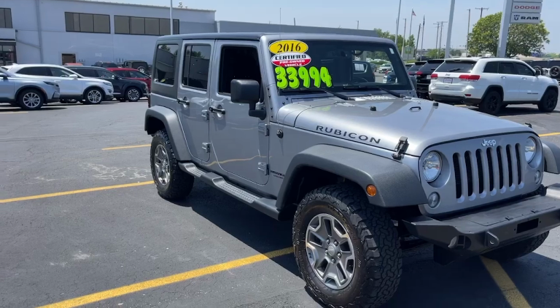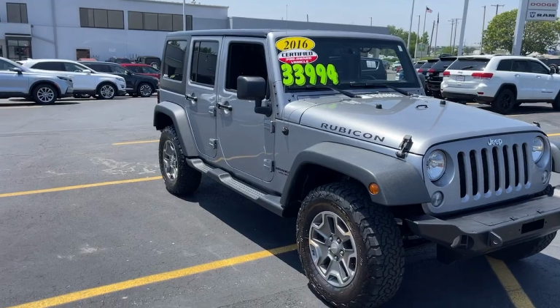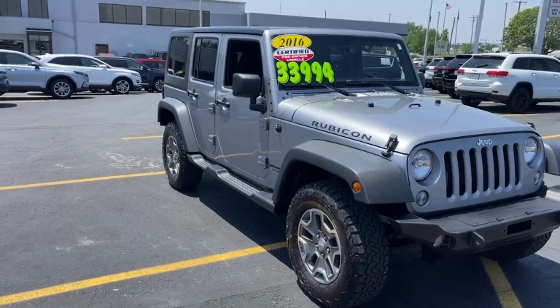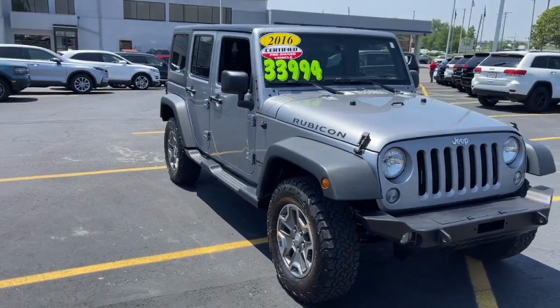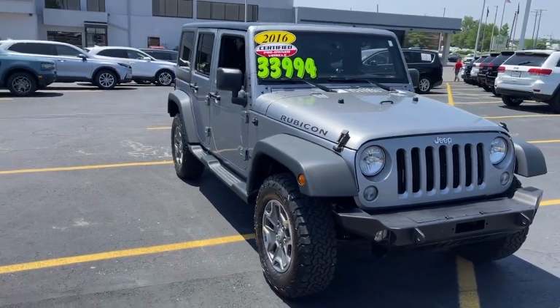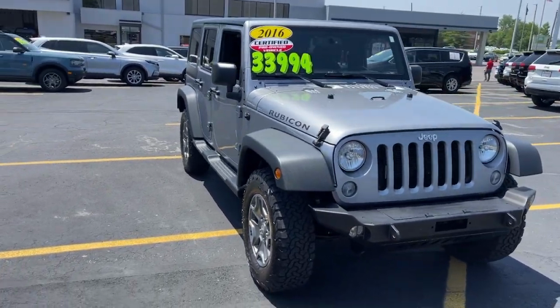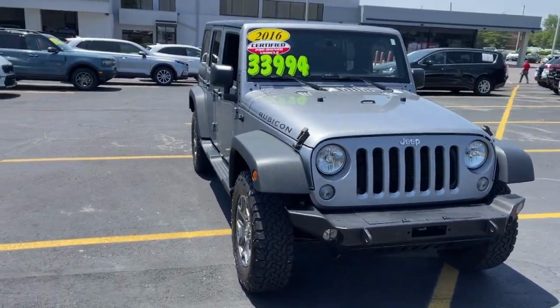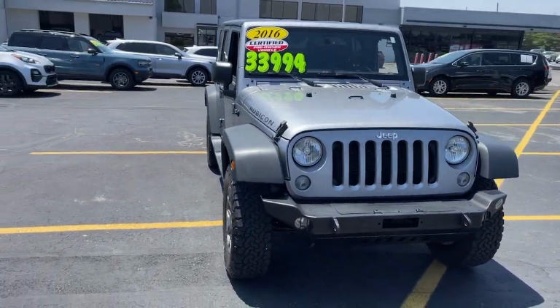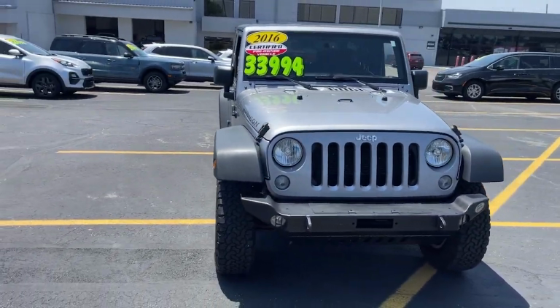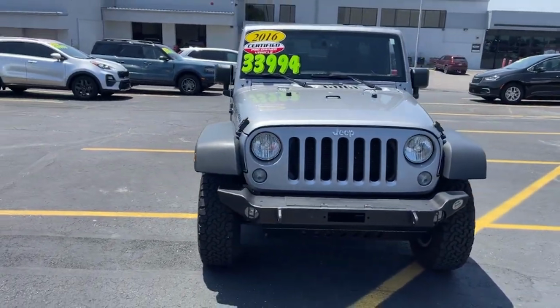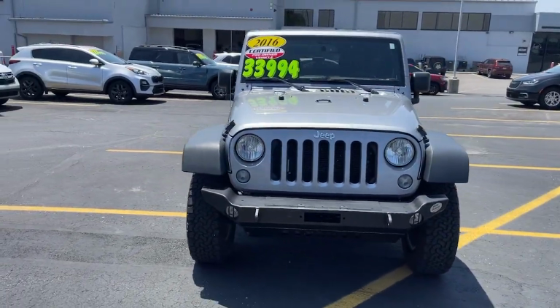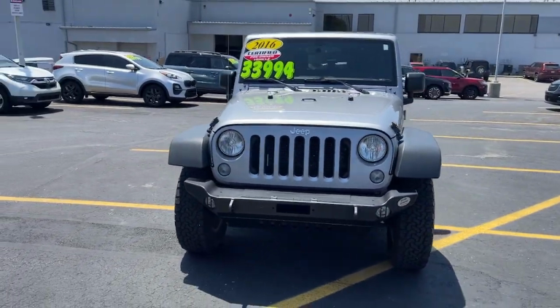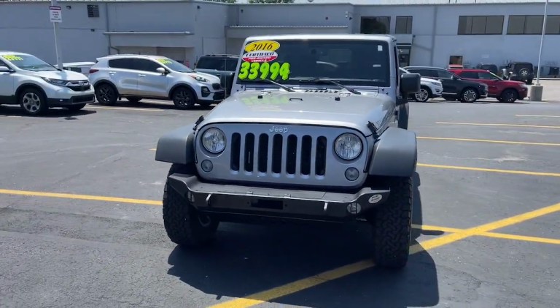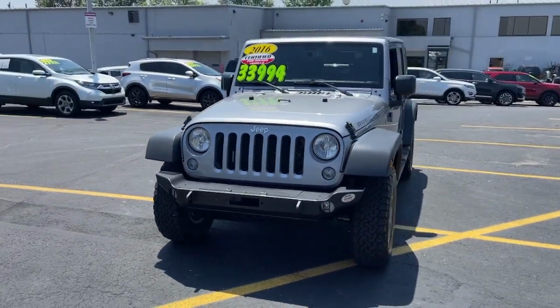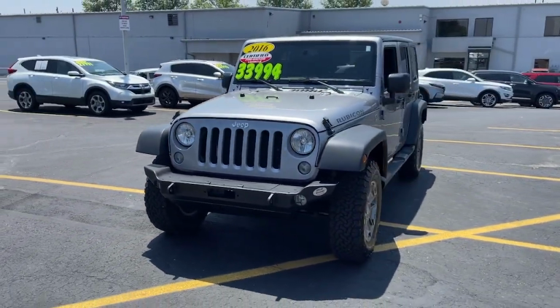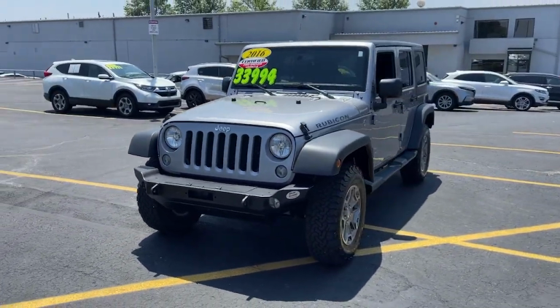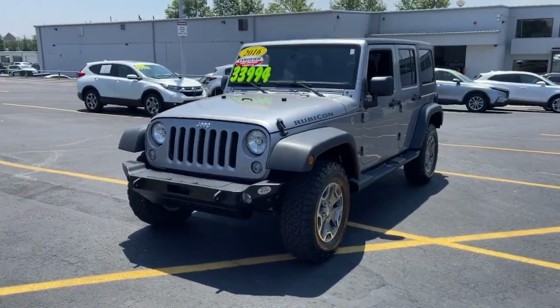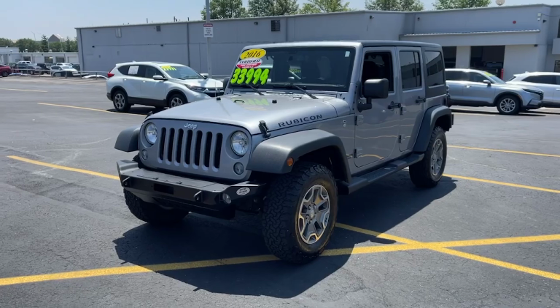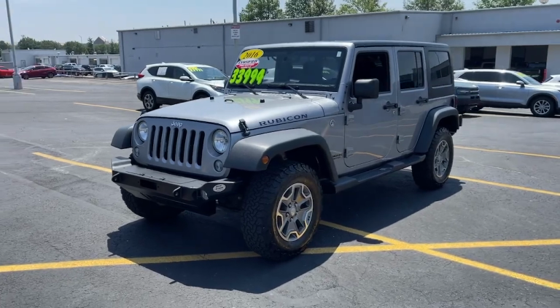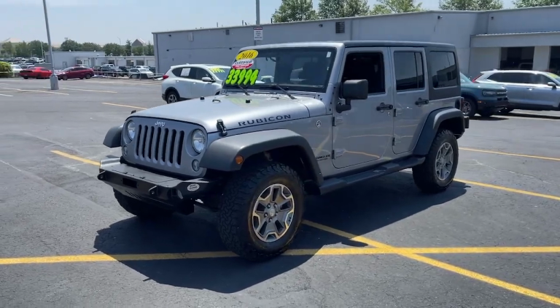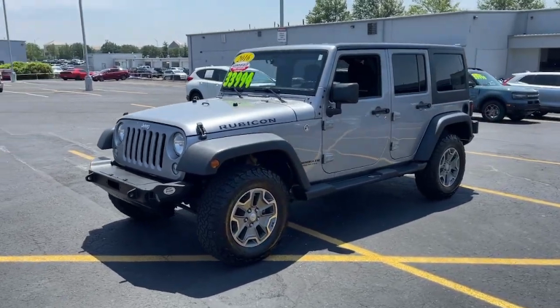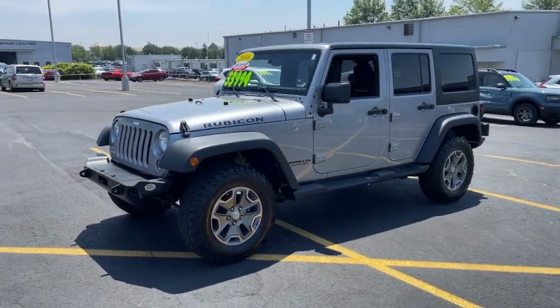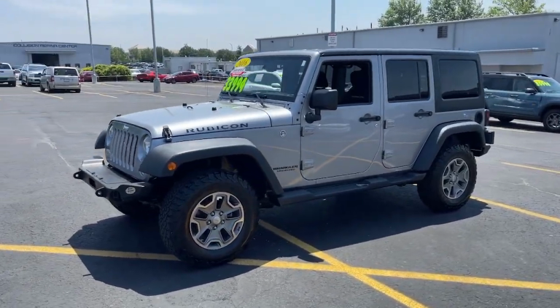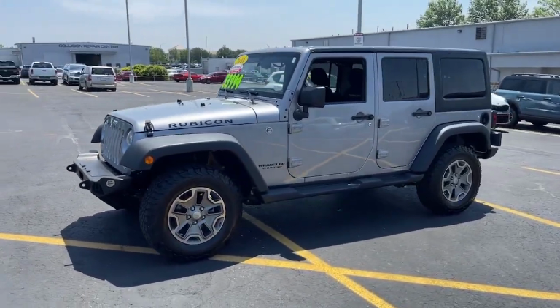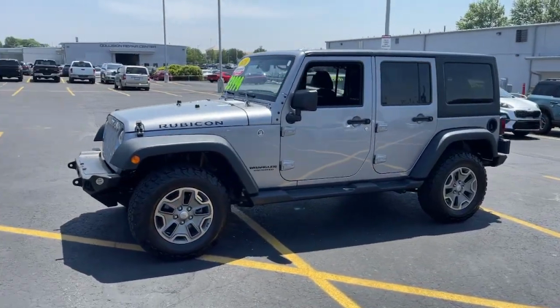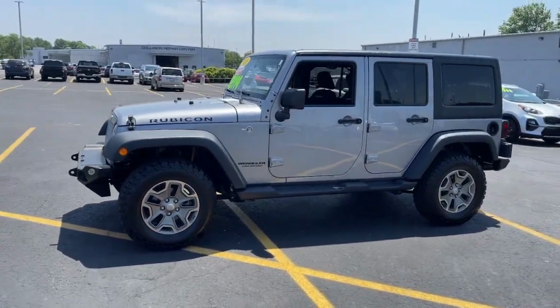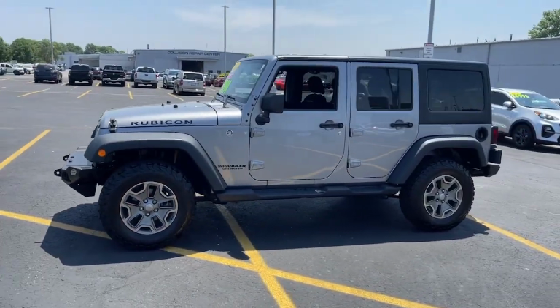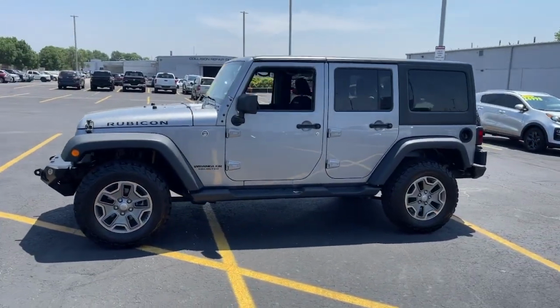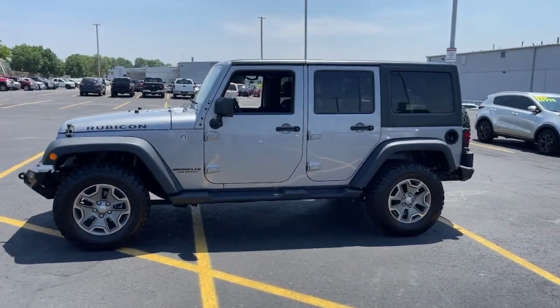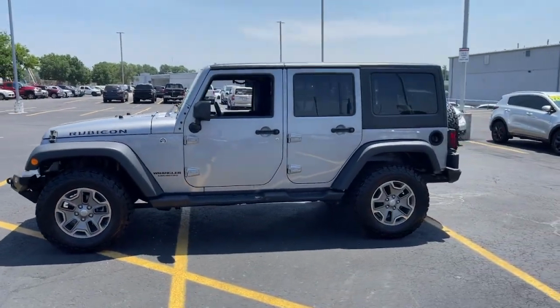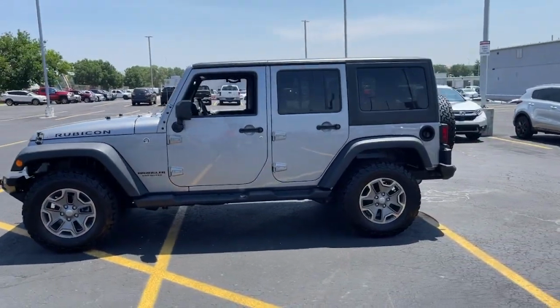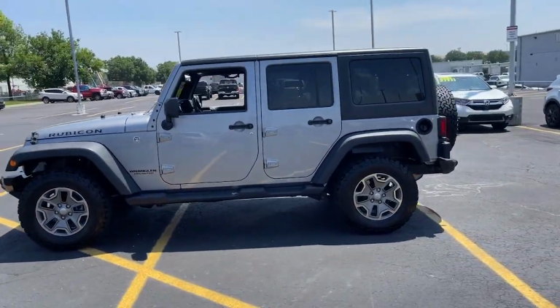You just found the 2016 Jeep Wrangler. With less than 80,000 miles on the odometer, this vehicle provides excellent value.